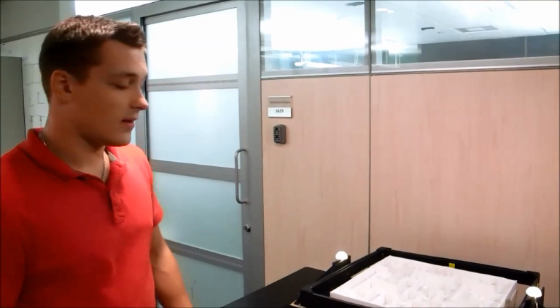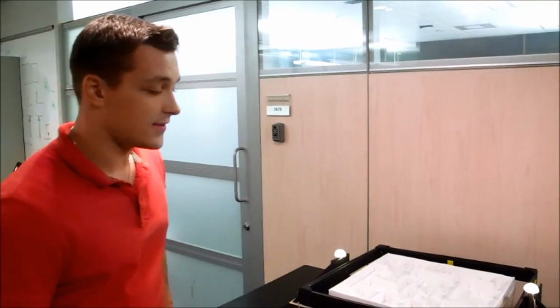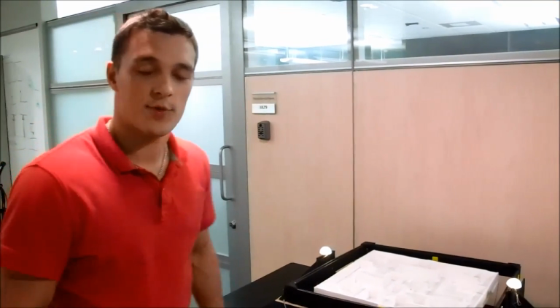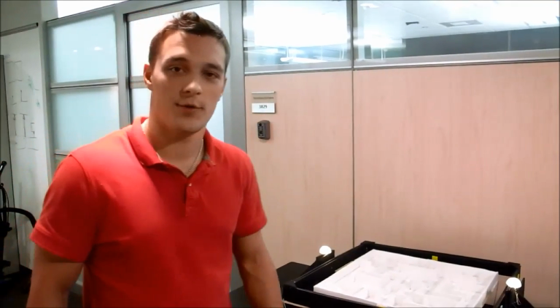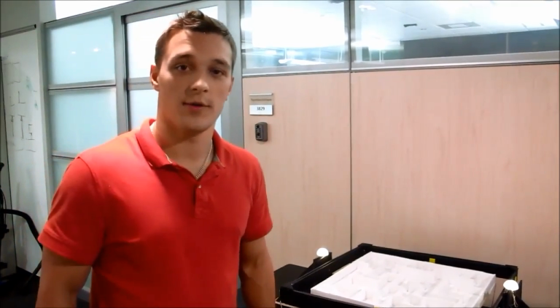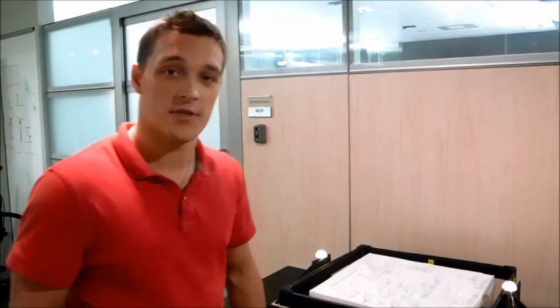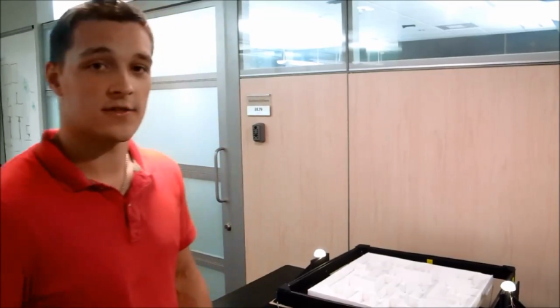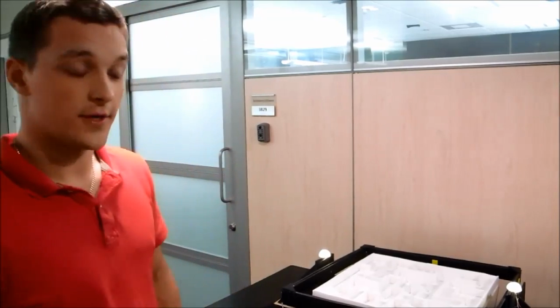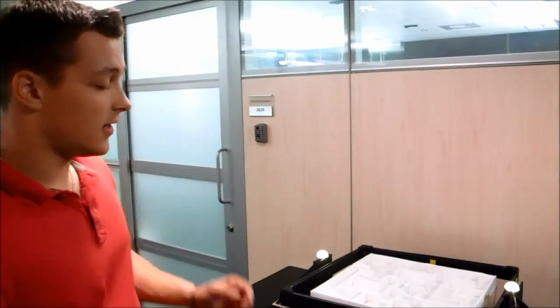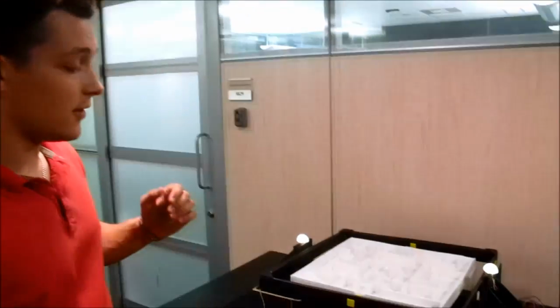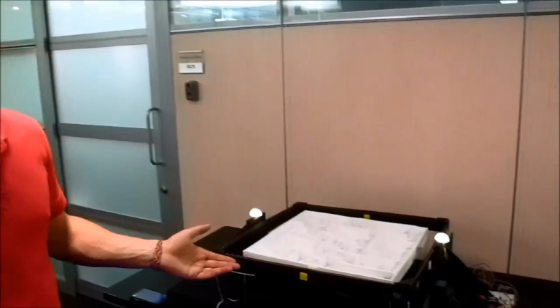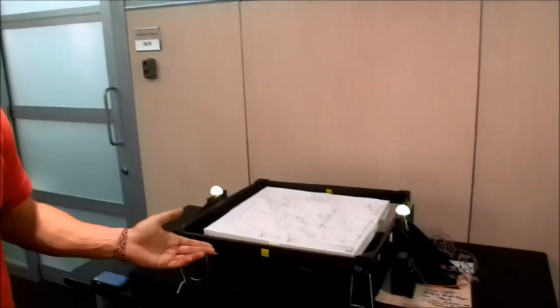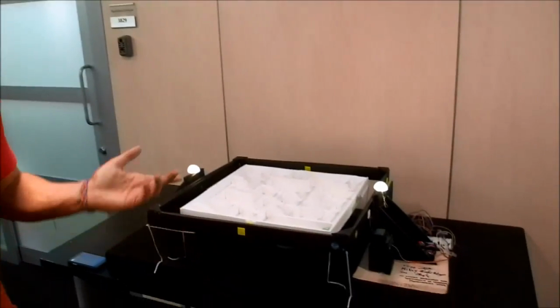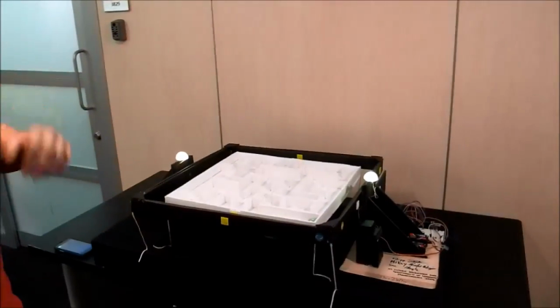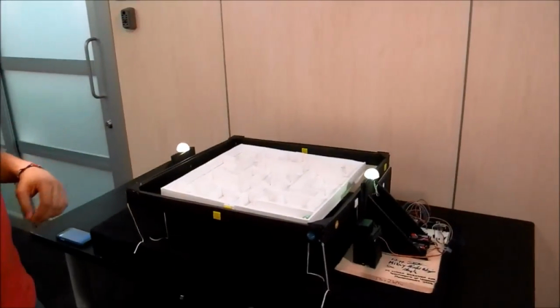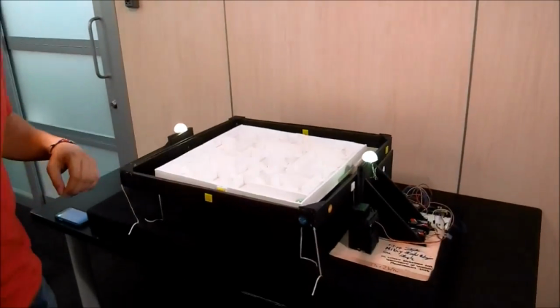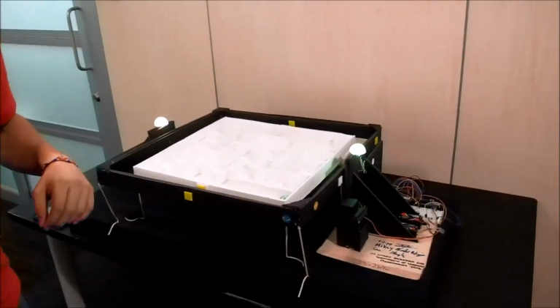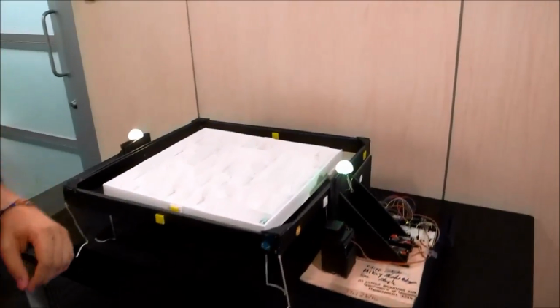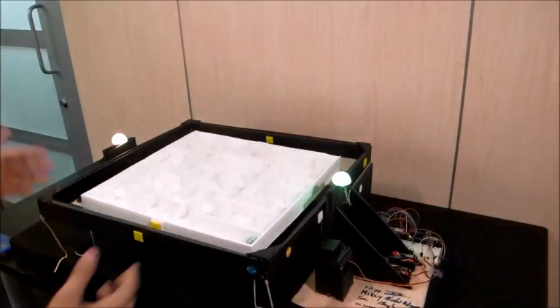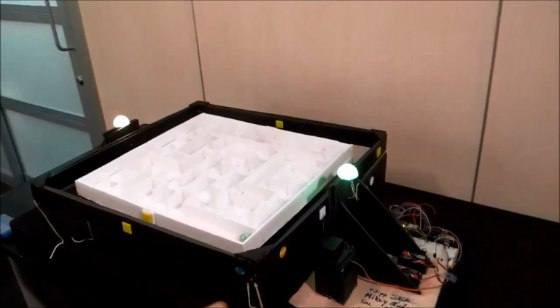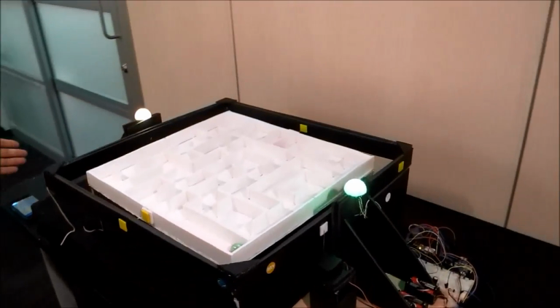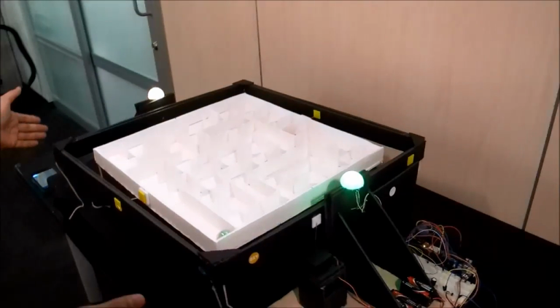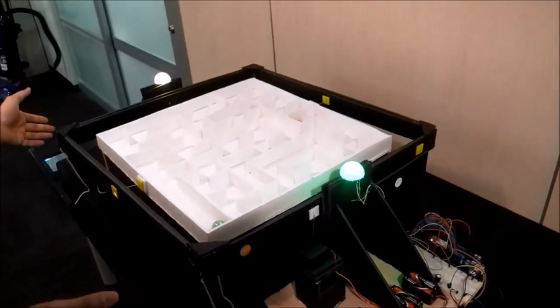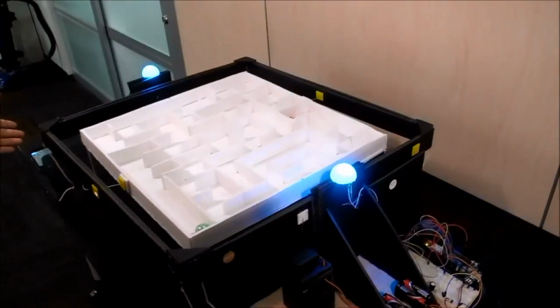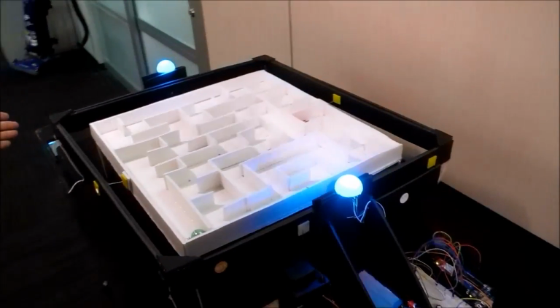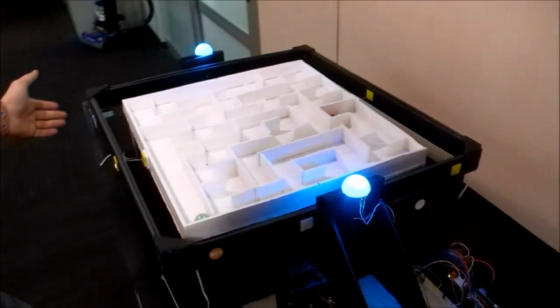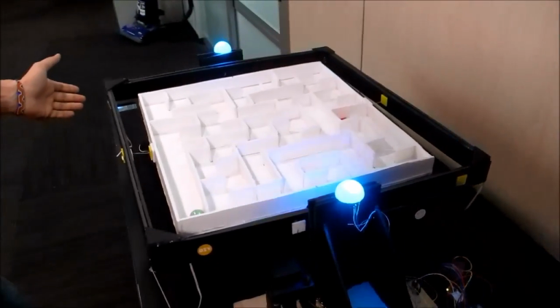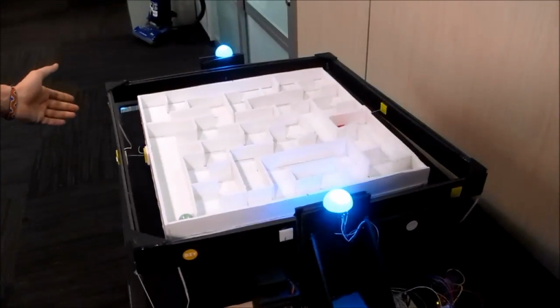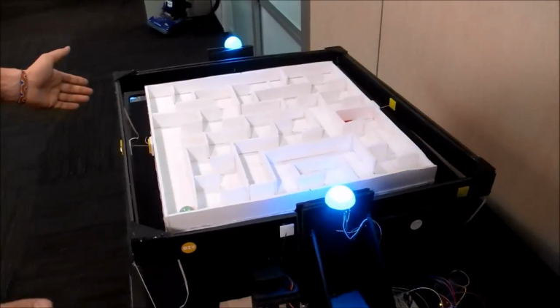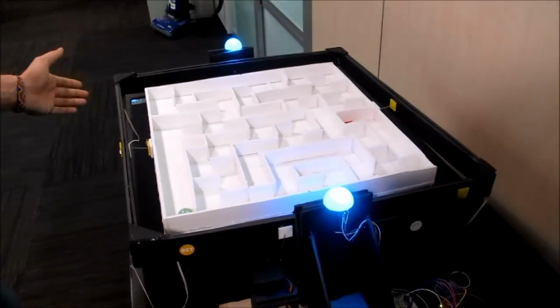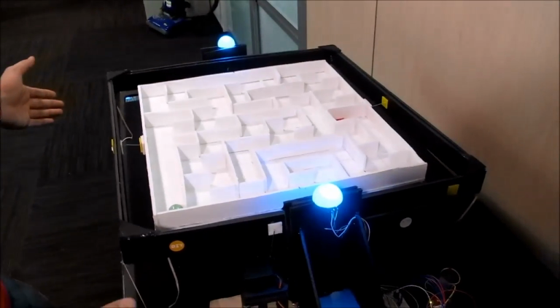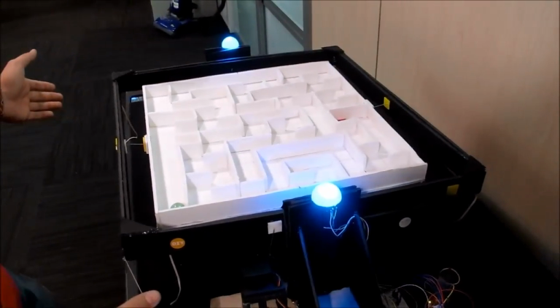Hi guys, I'll be showing you our little project called Tilt to Win. We'll start with a walkthrough and then I'll show you how to actually play the game. This is the entire mechanical assembly — the entire thing was built in 24 hours for the Microsoft Hackathon.